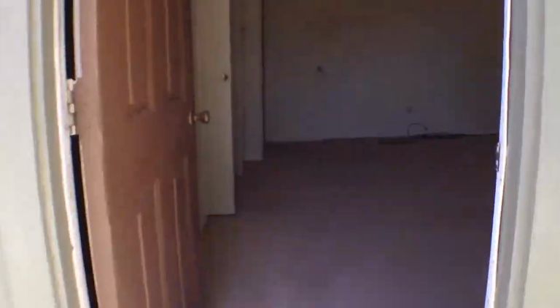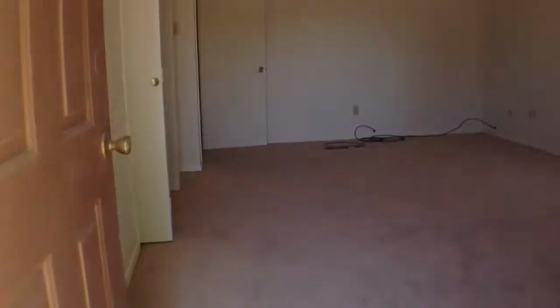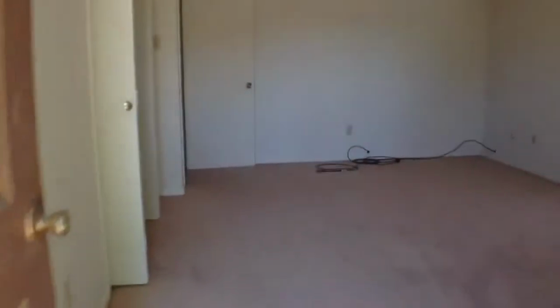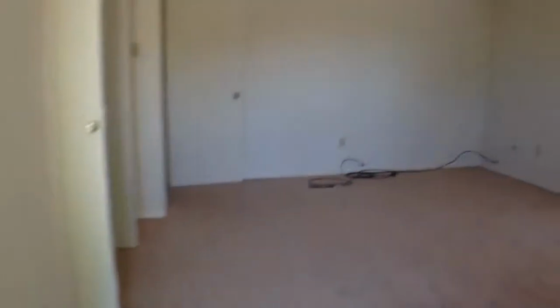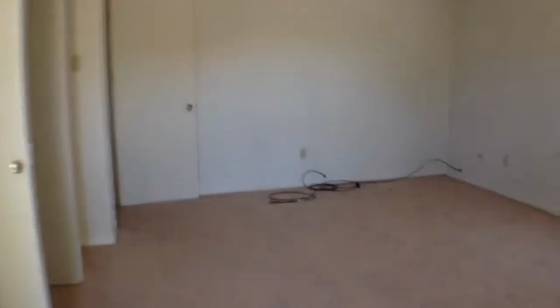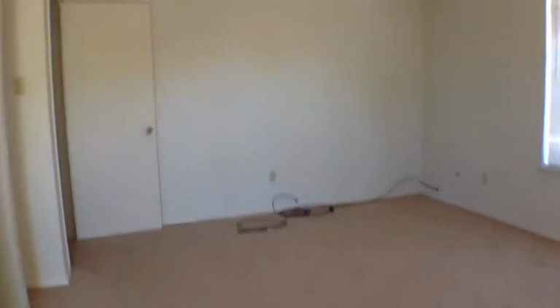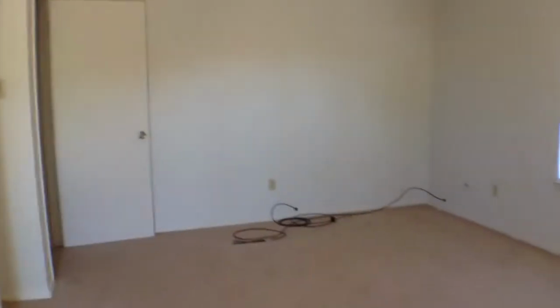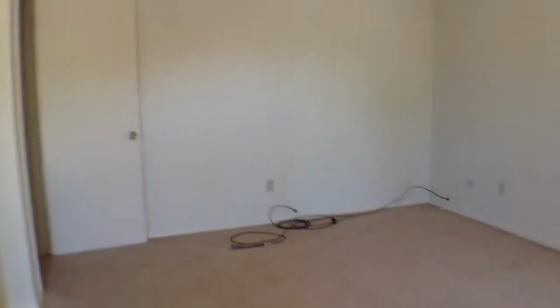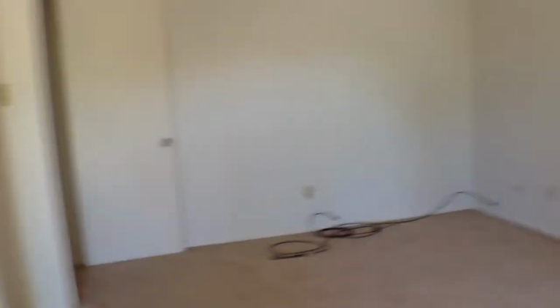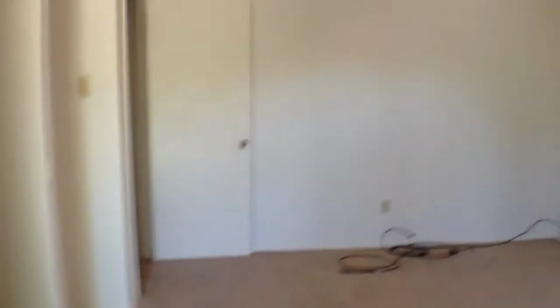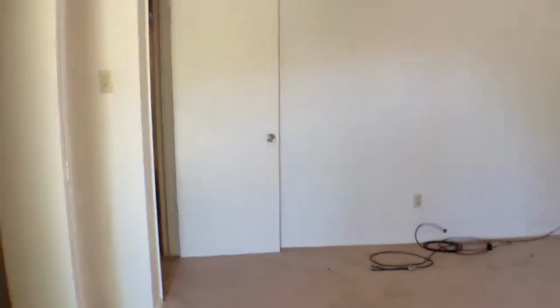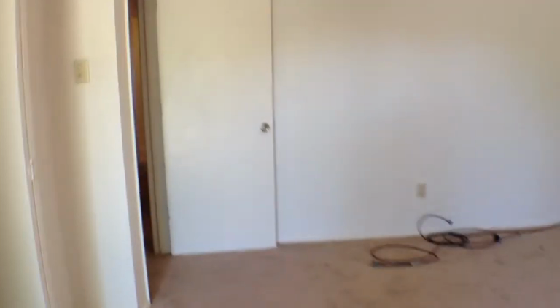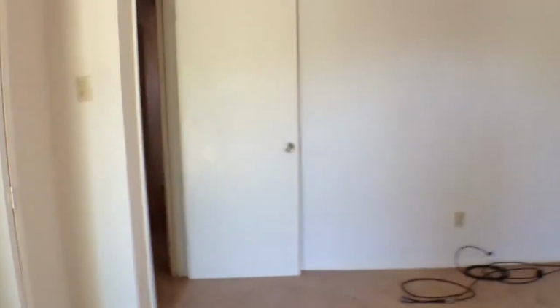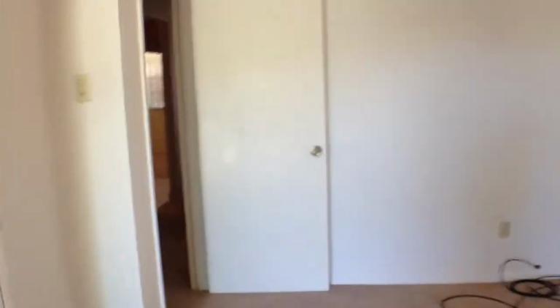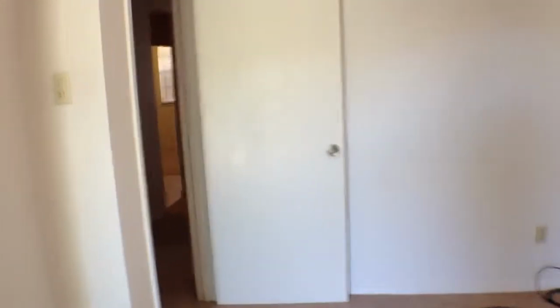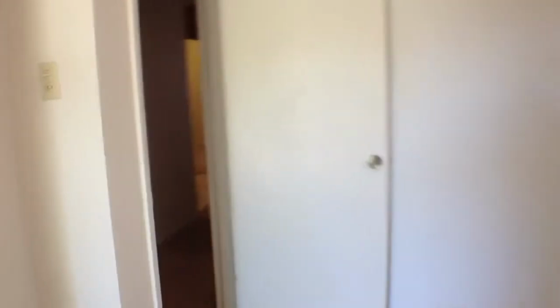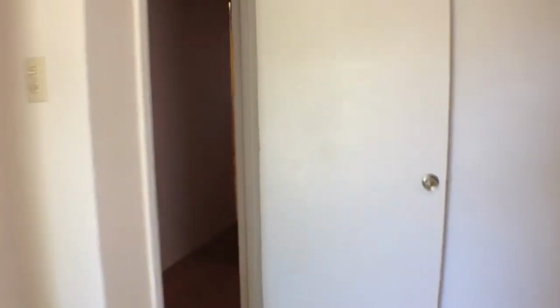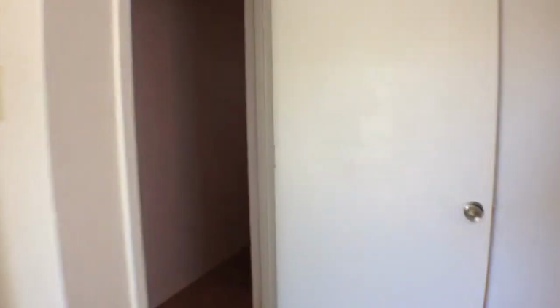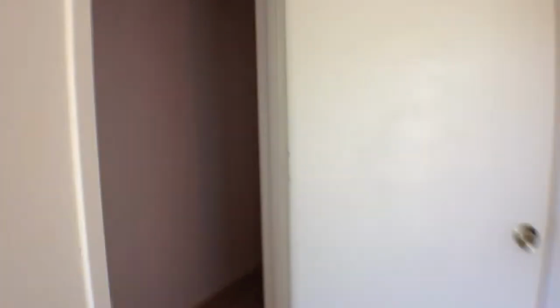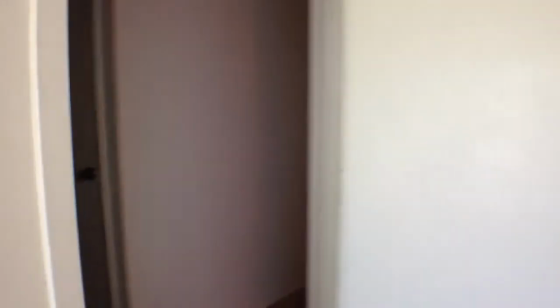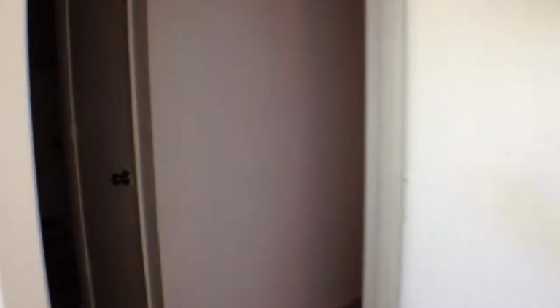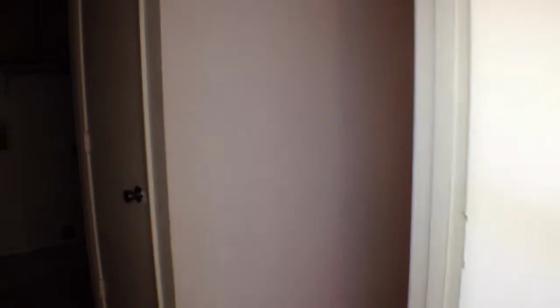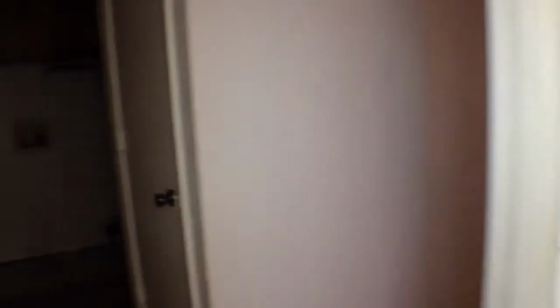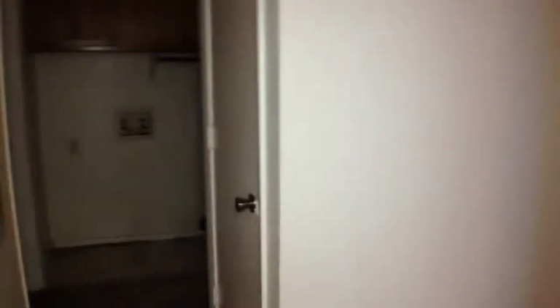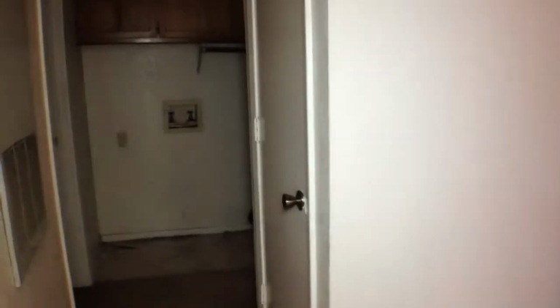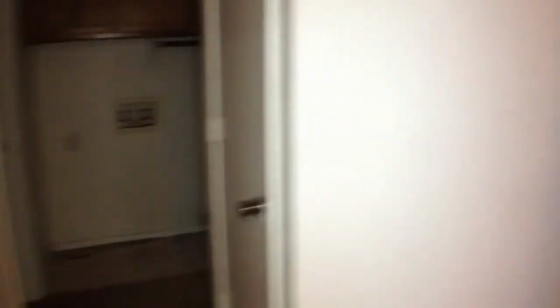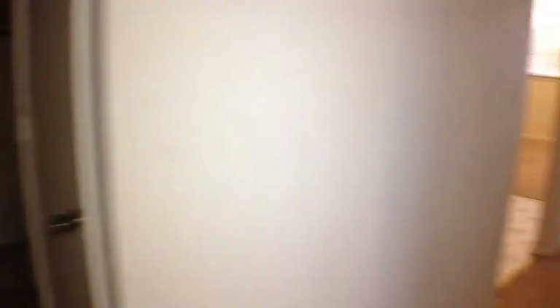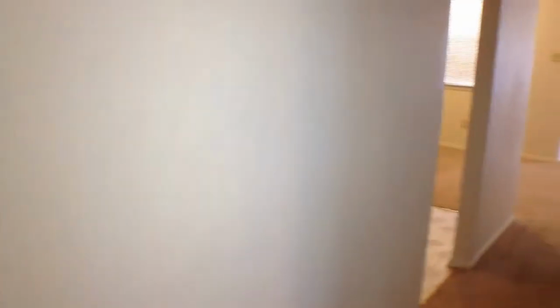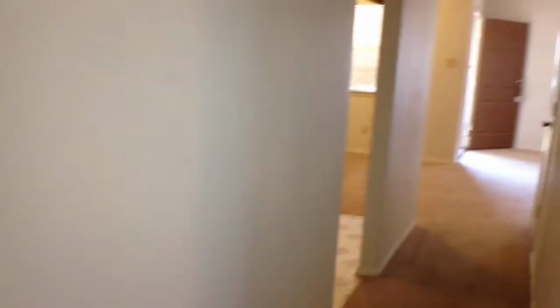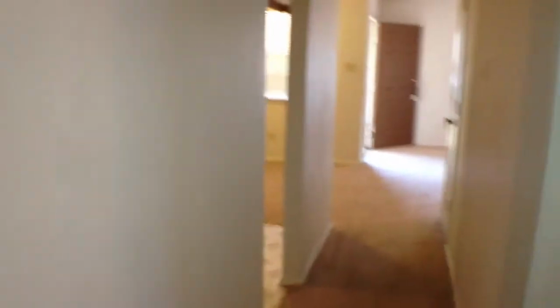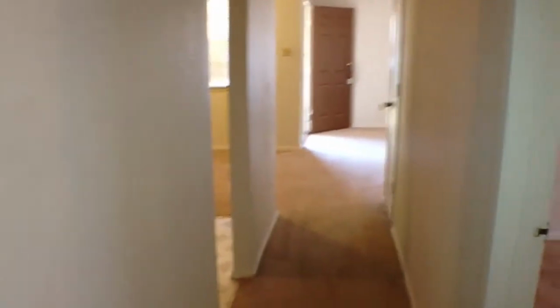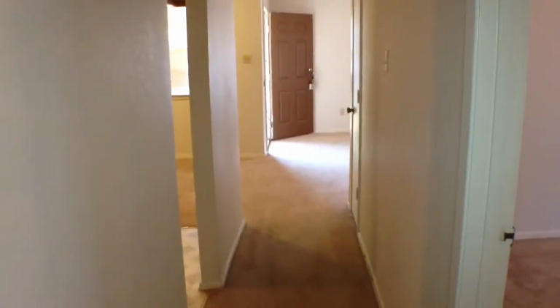This concludes our video tour of the property at 7770 Brandy Place. Please give us a call at the office if you have any questions: 817-281-1300. Thank you.